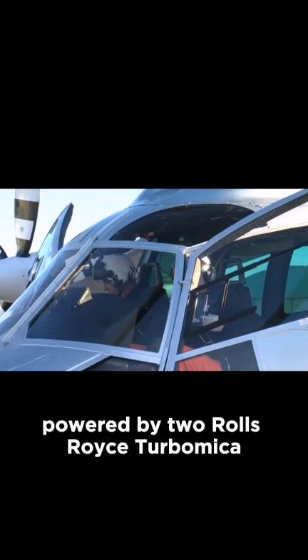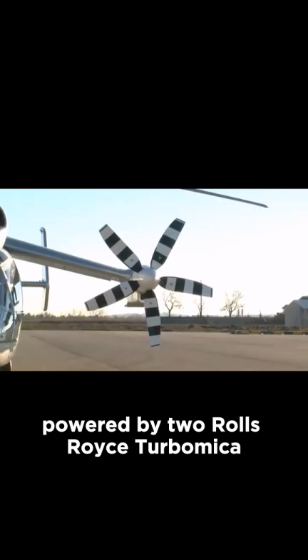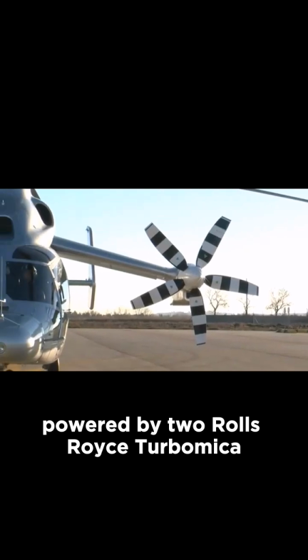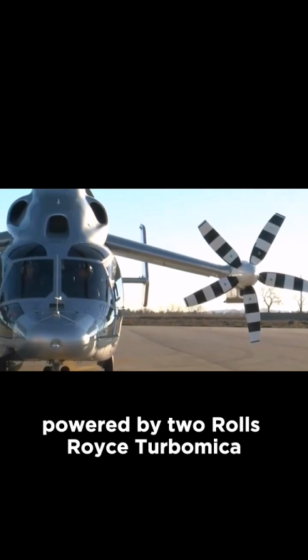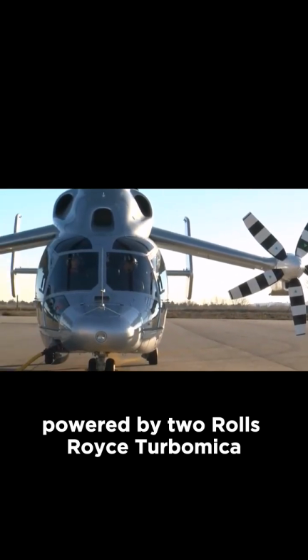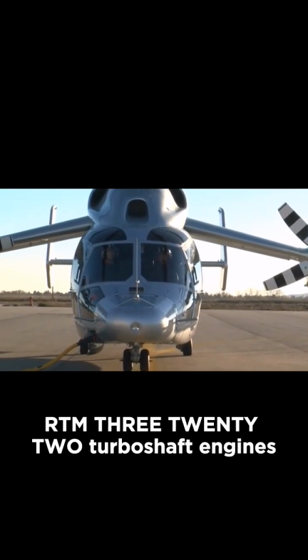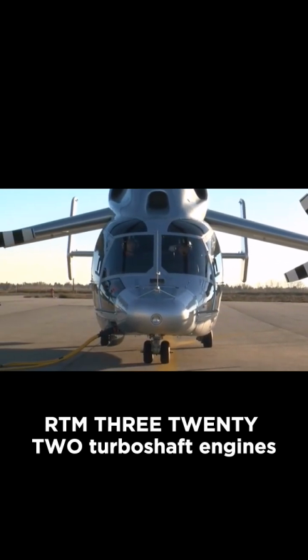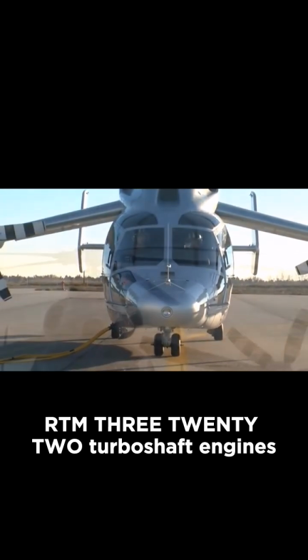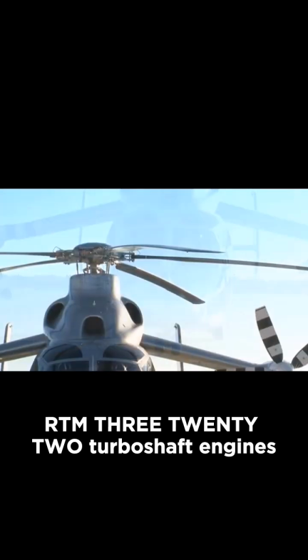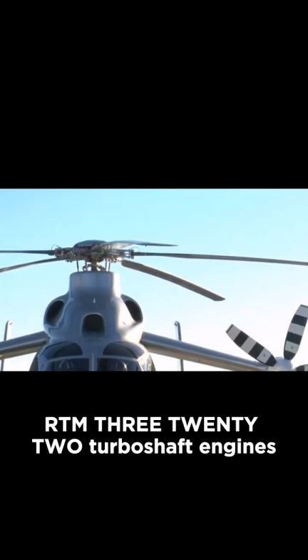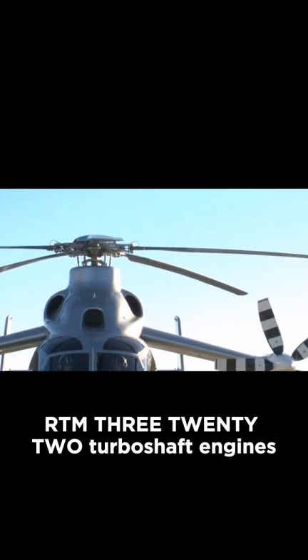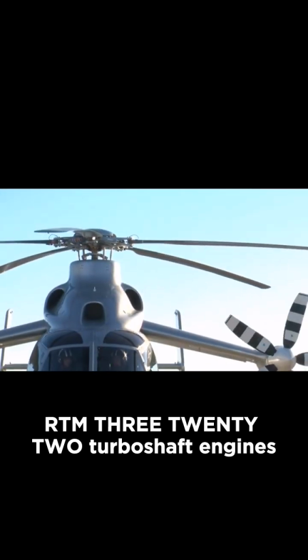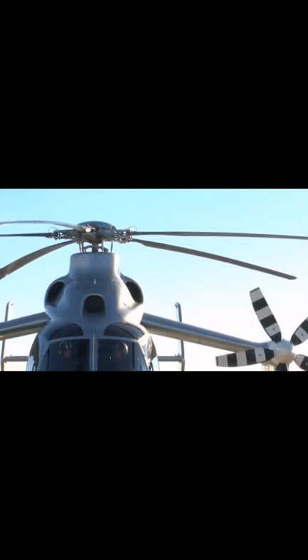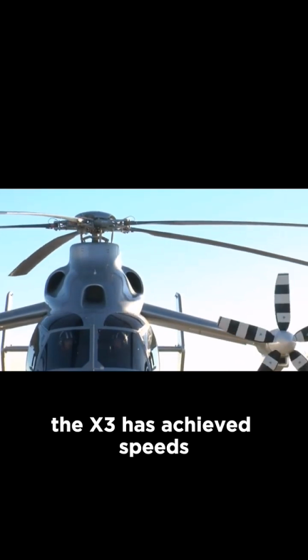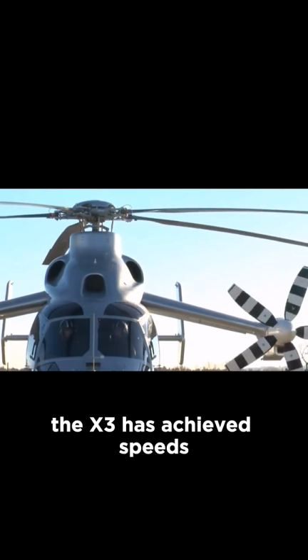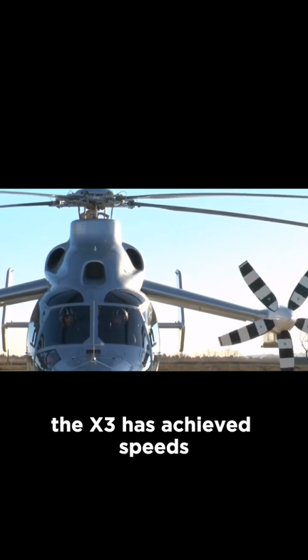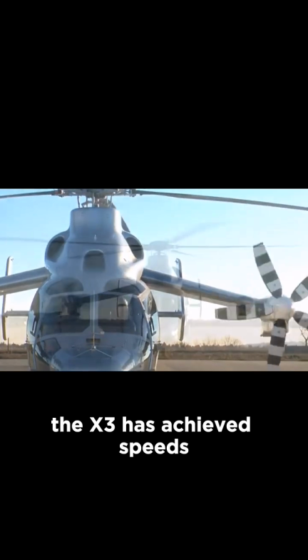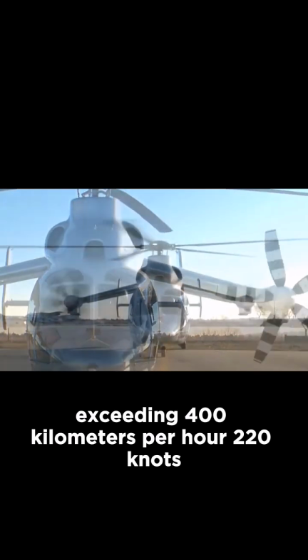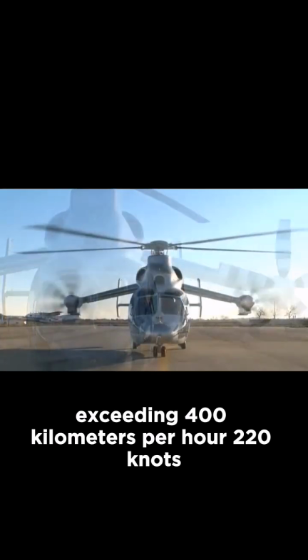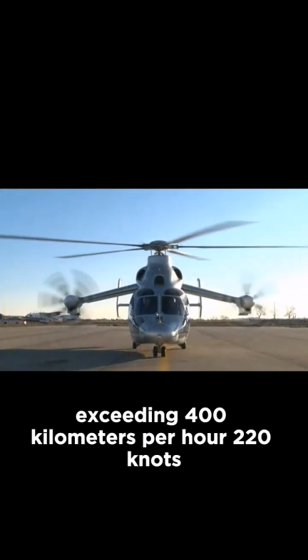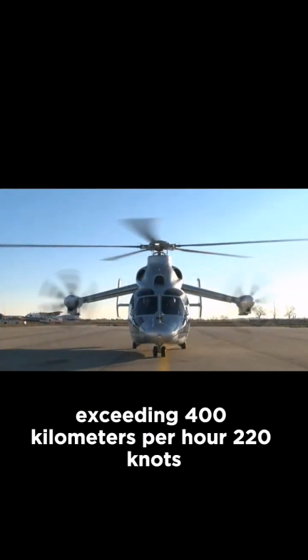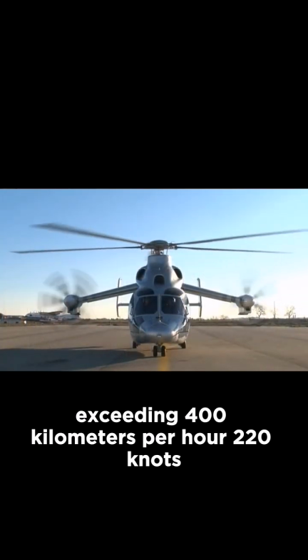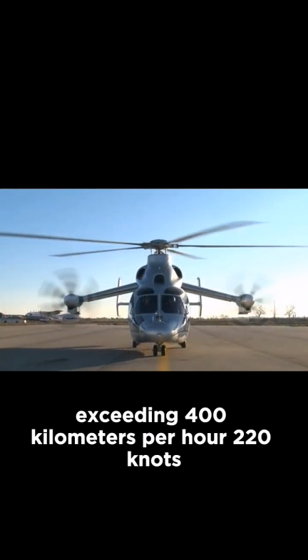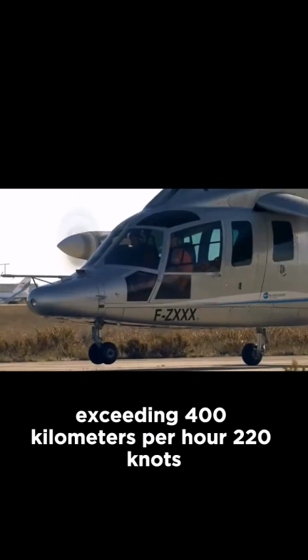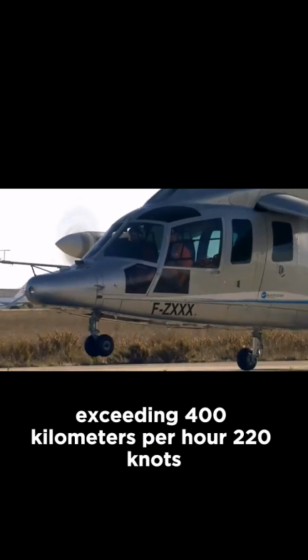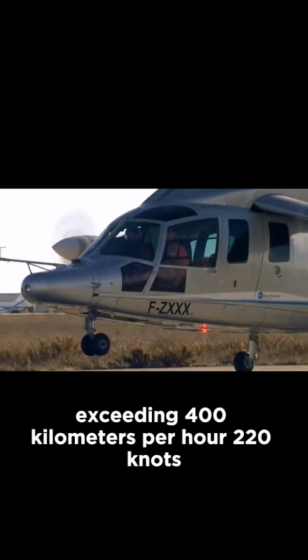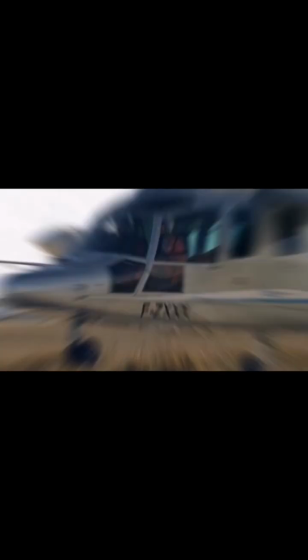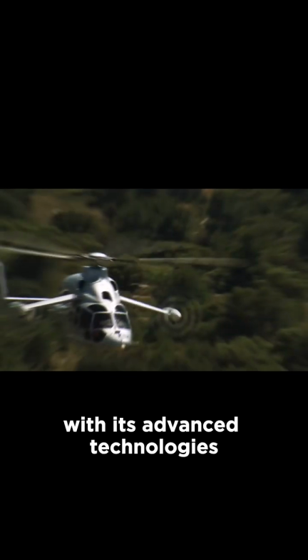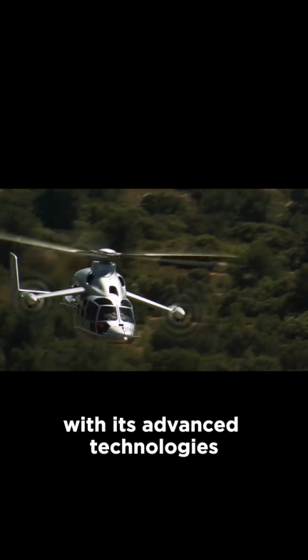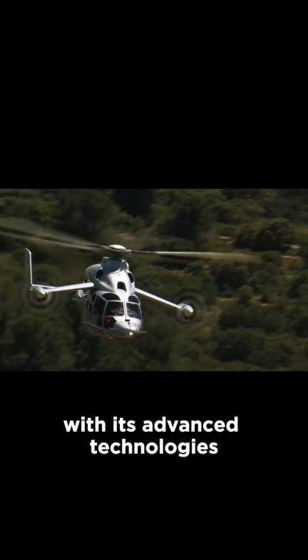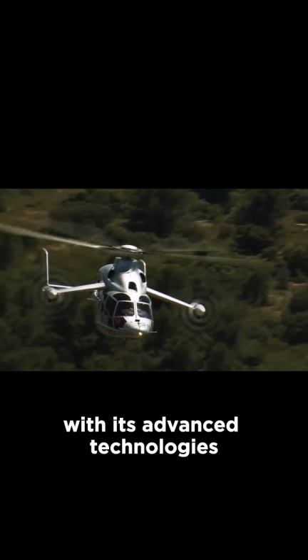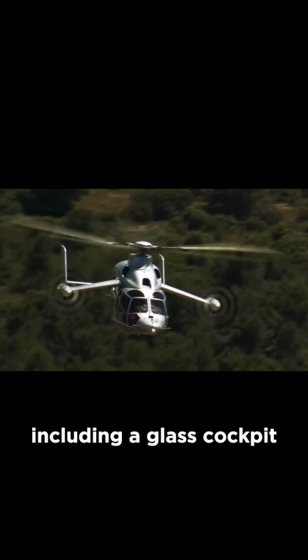Powered by two Rolls-Royce Turbomeca RTM322 turboshaft engines, the X3 has achieved speeds exceeding 400 kilometers per hour (220 knots), setting unofficial speed records for helicopters.